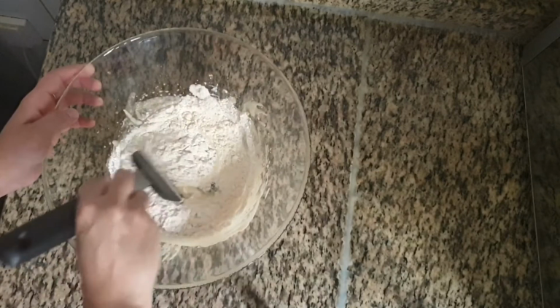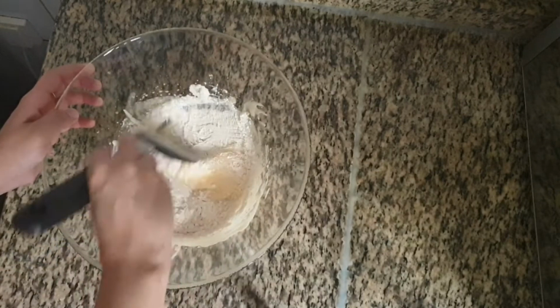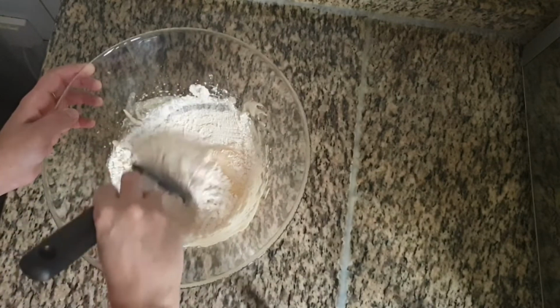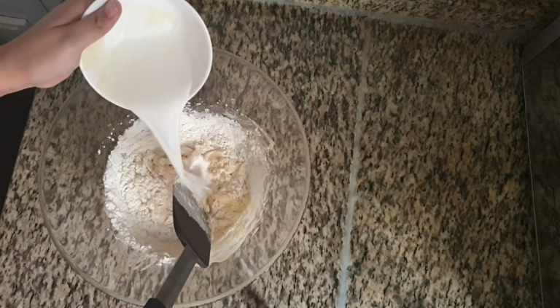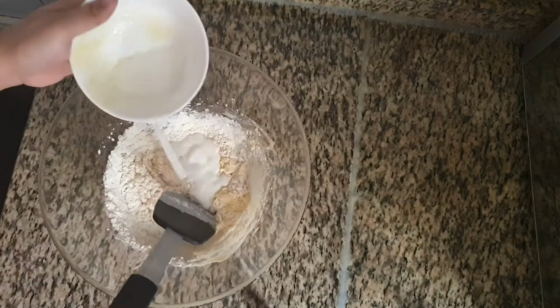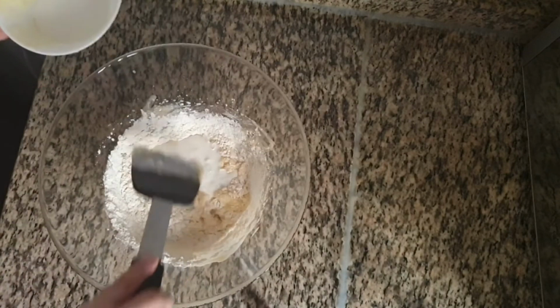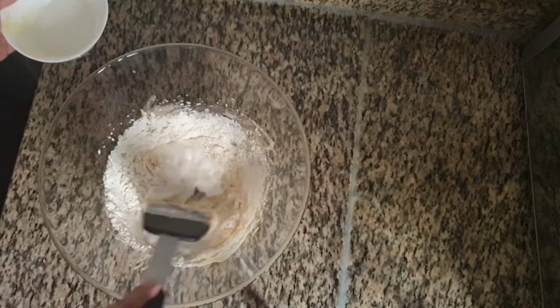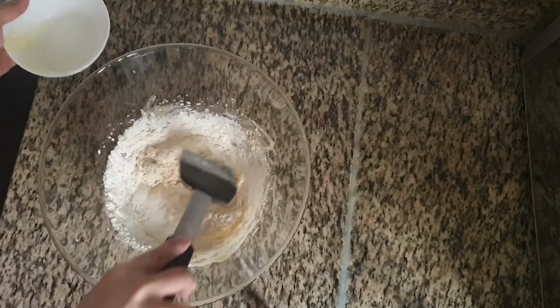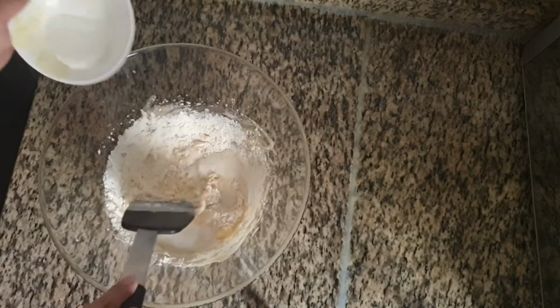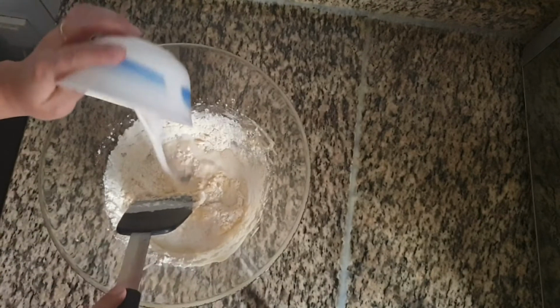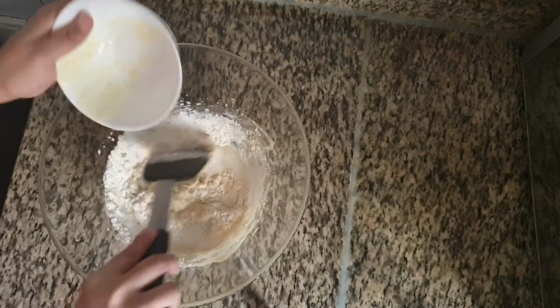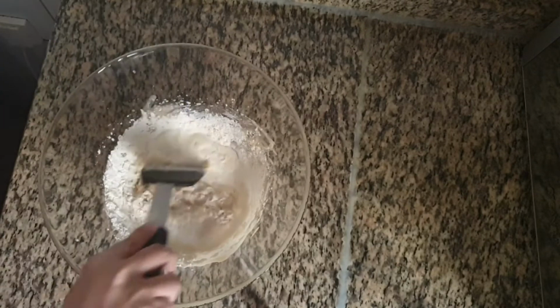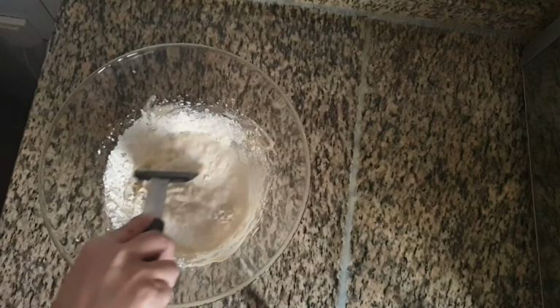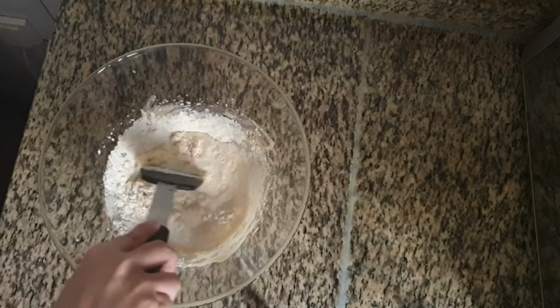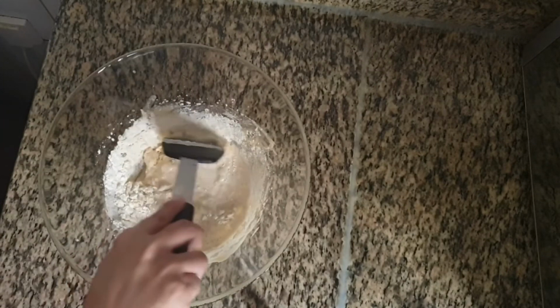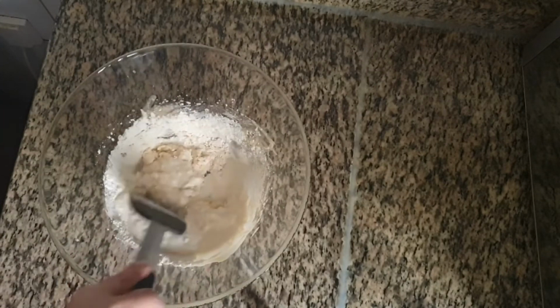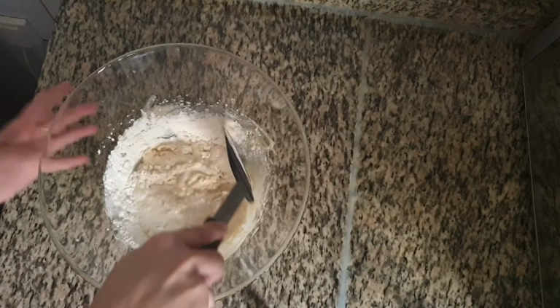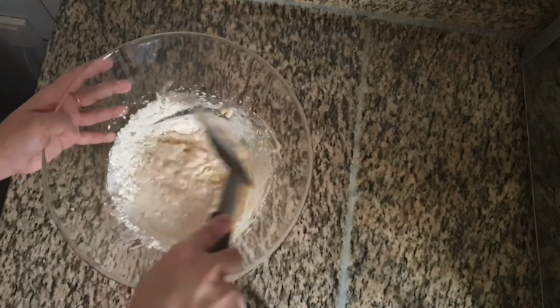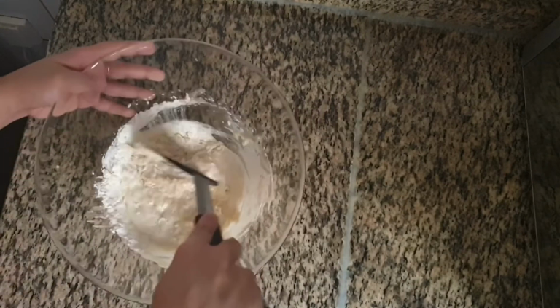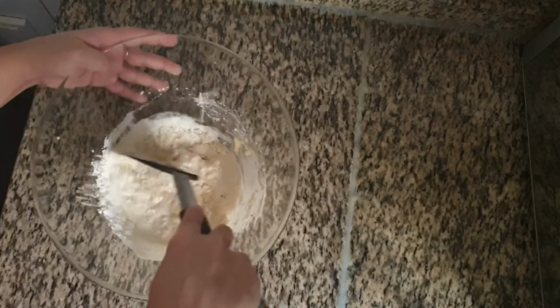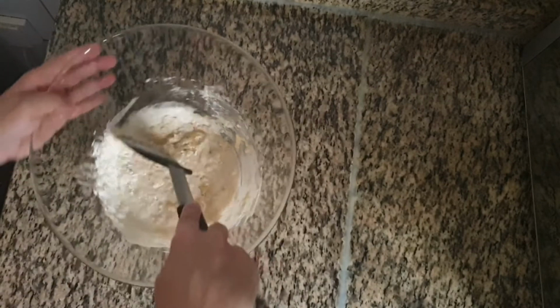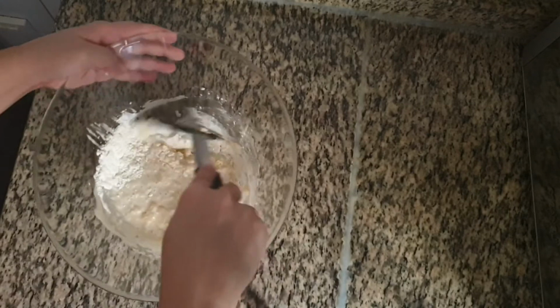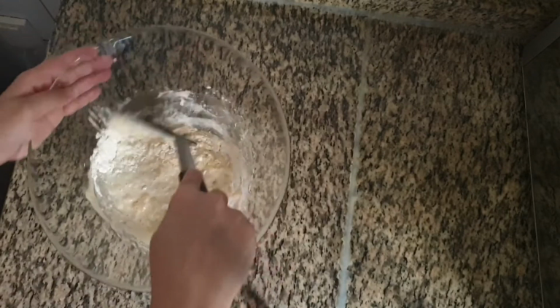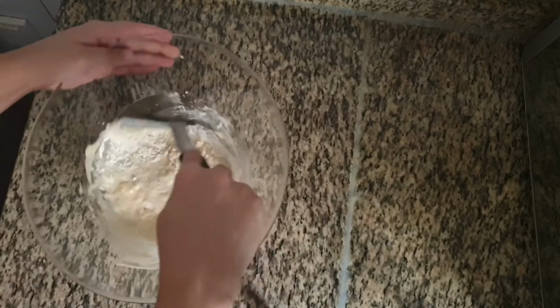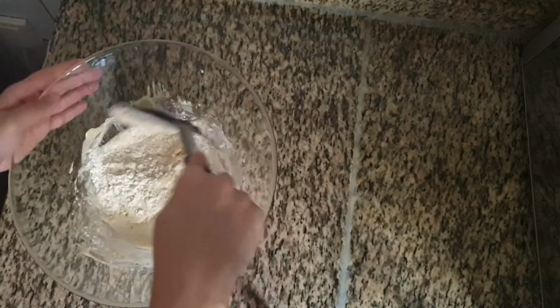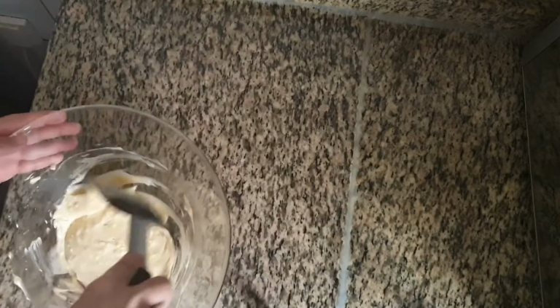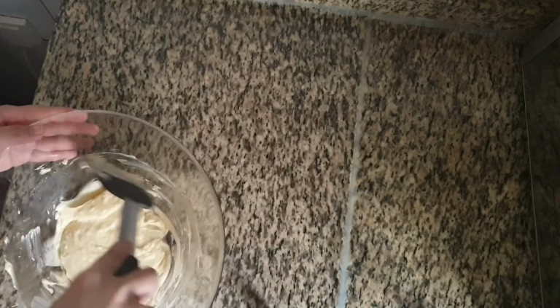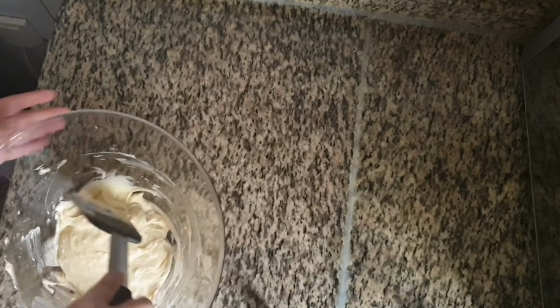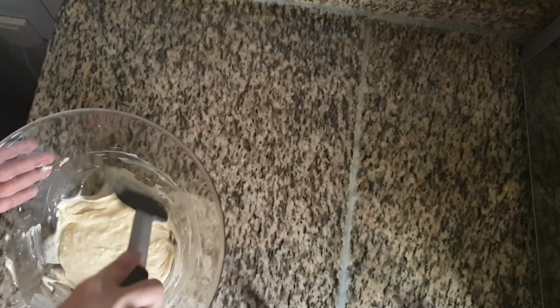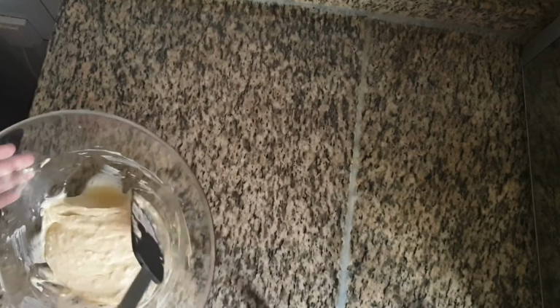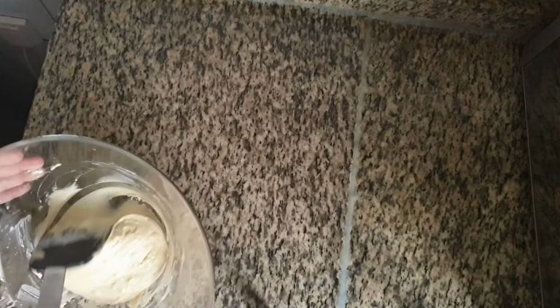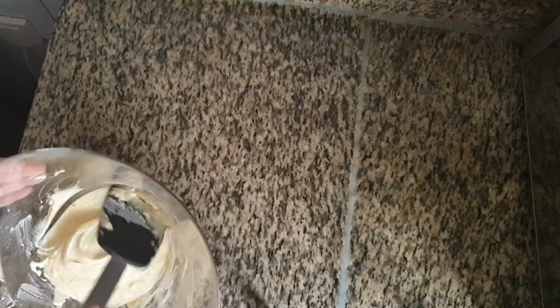To this add one-fourth cup of milk. Mix this batter in a cut and fold method. Now the base is ready.